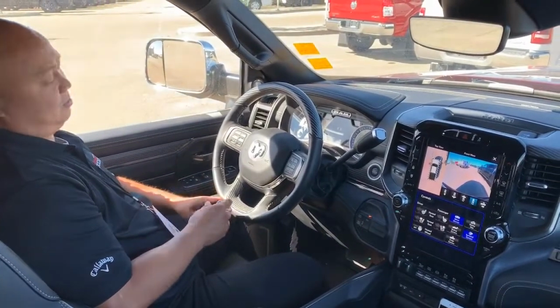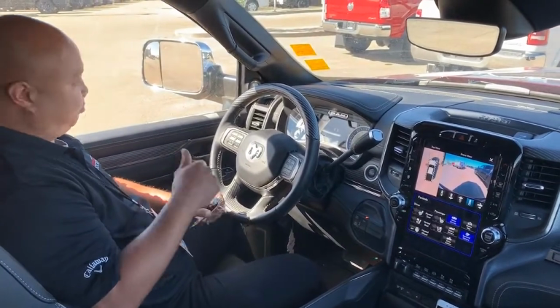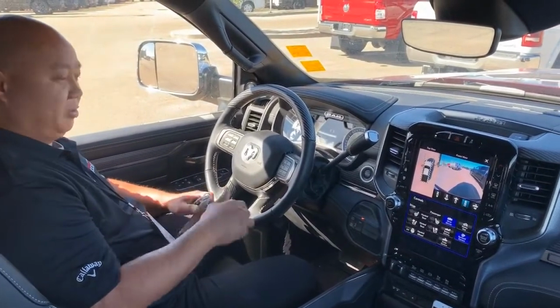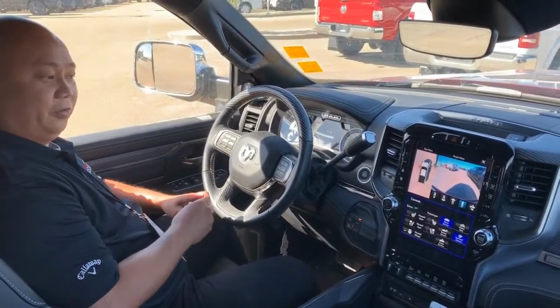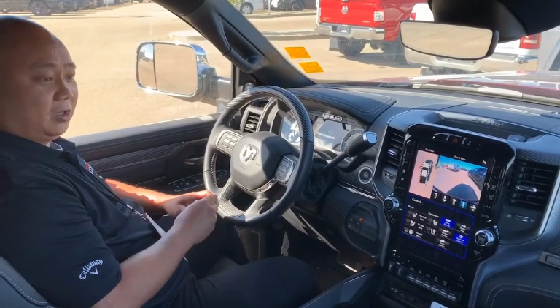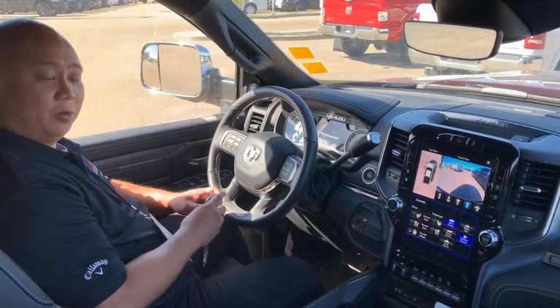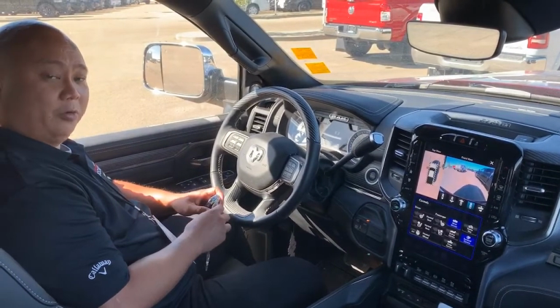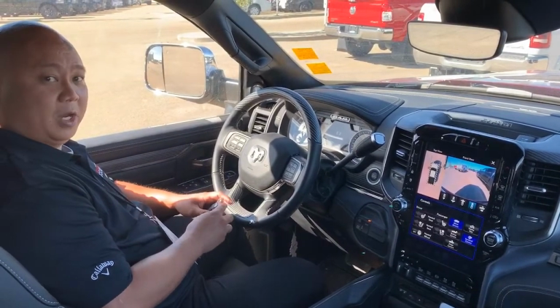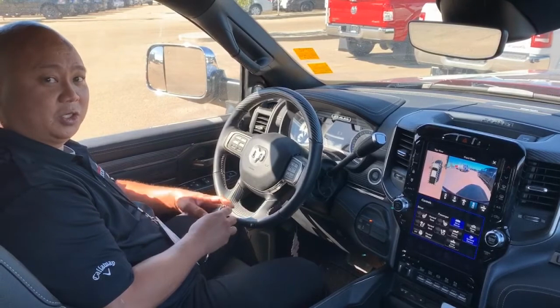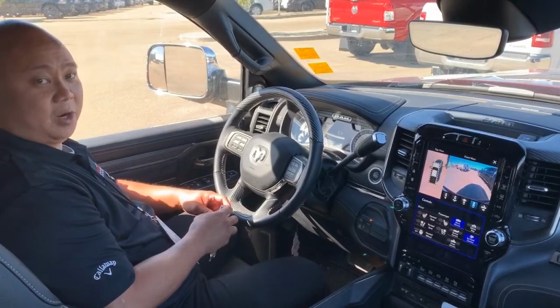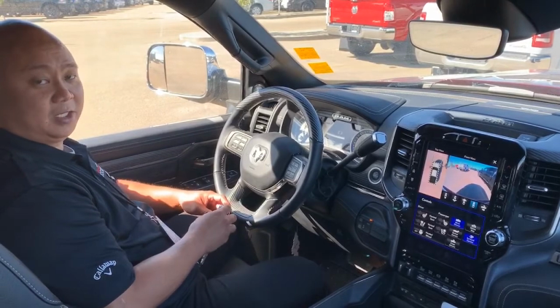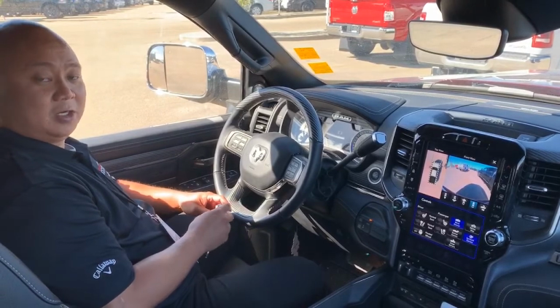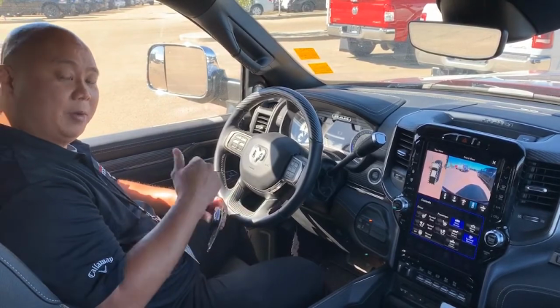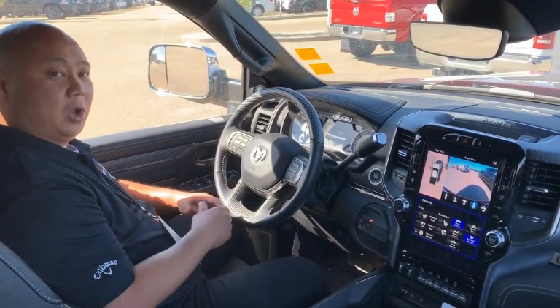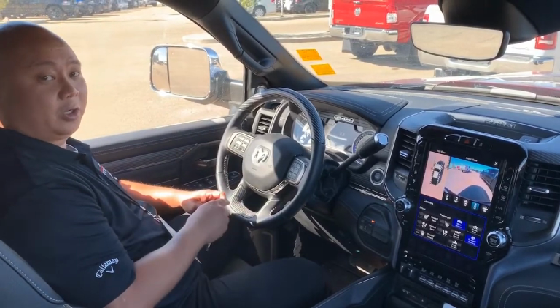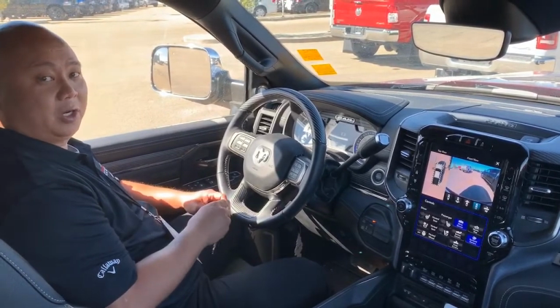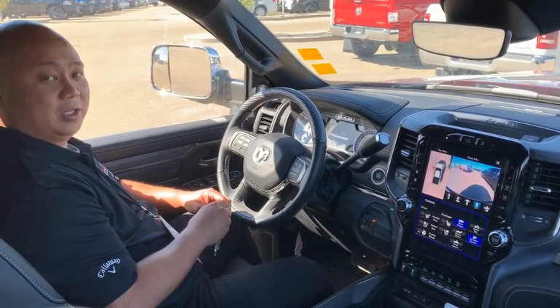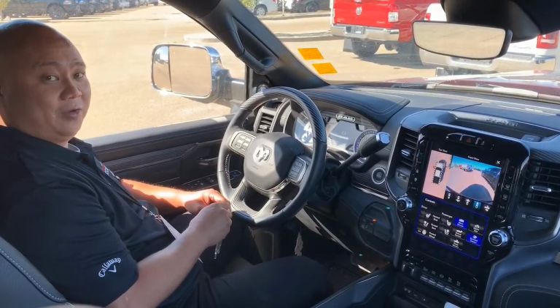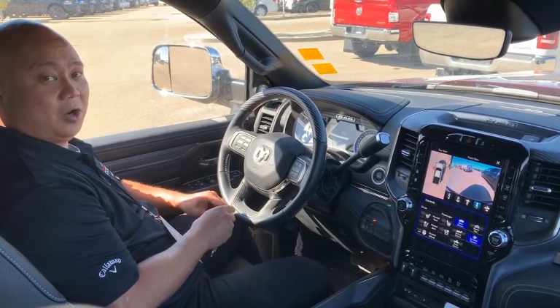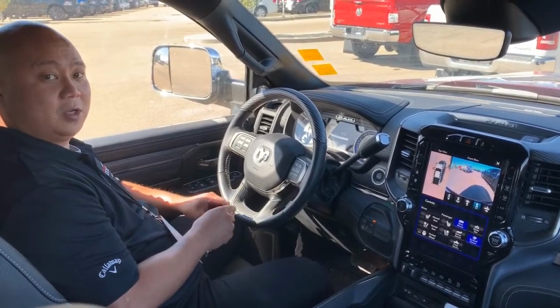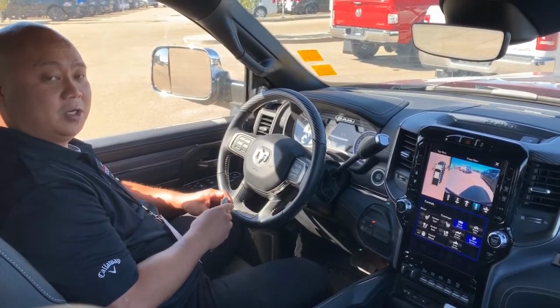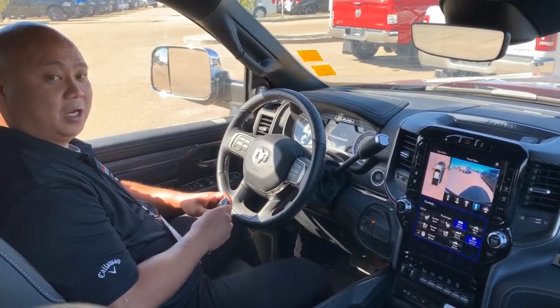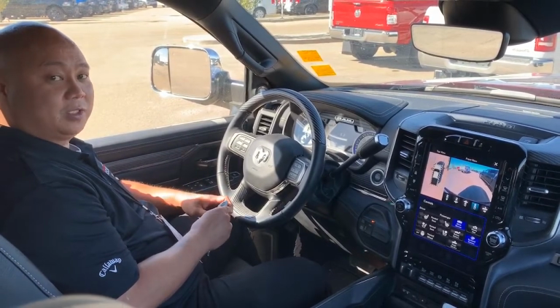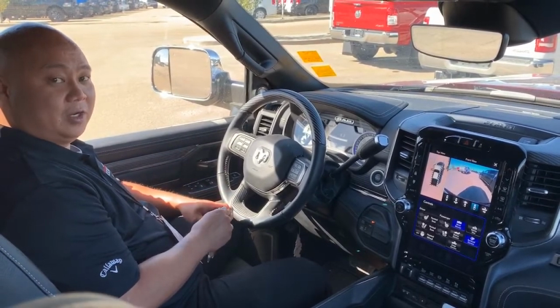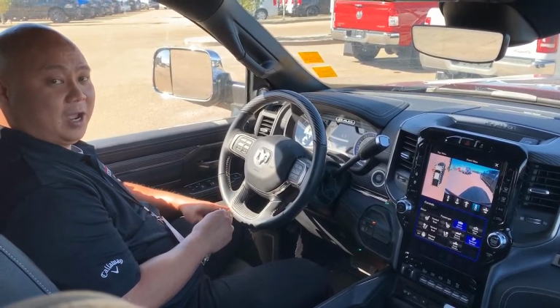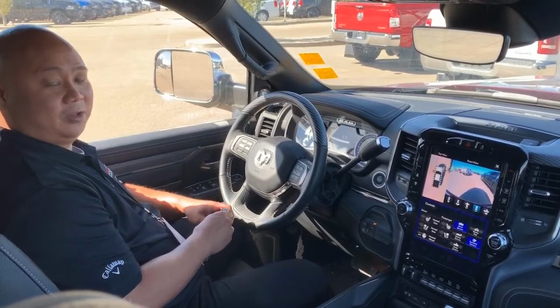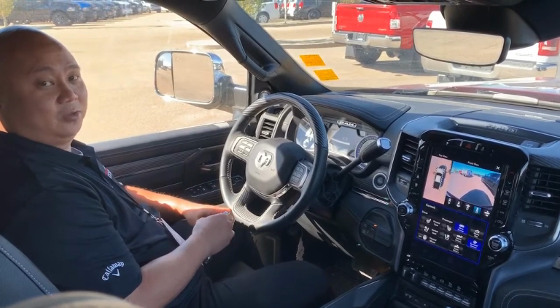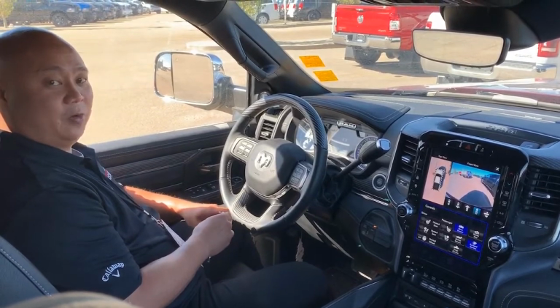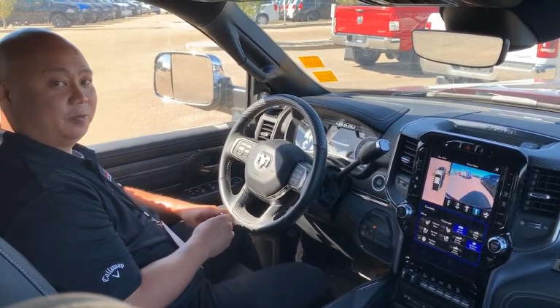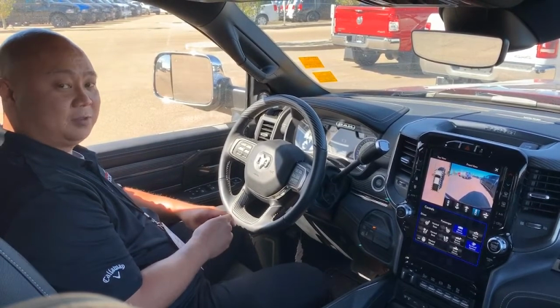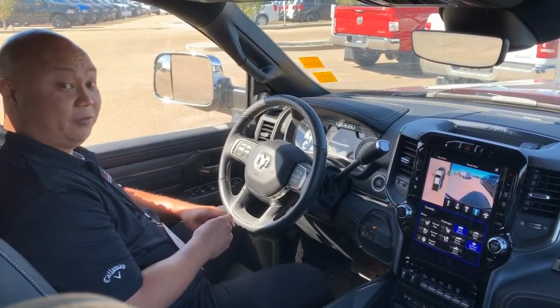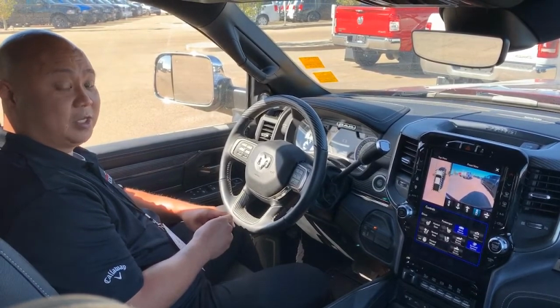If you have any questions about this vehicle for more information or pricing, comment below or give me a call at 780-907-9334. Thanks, have a great day.